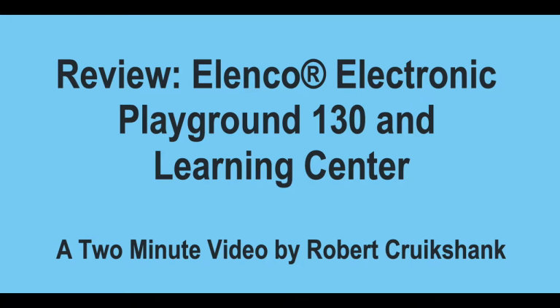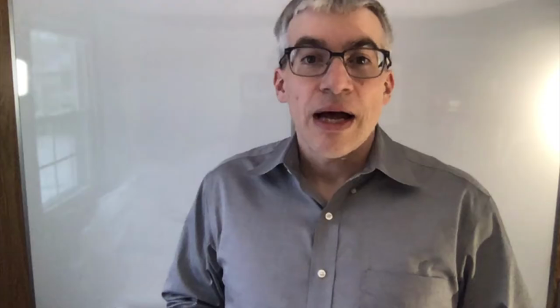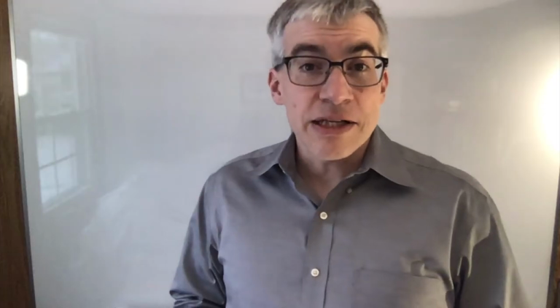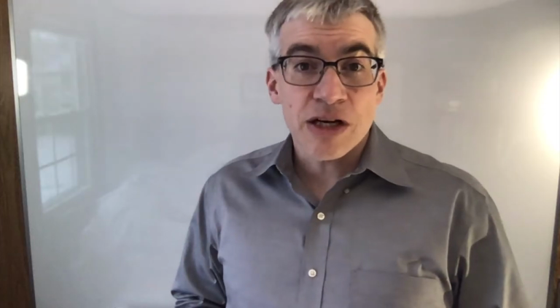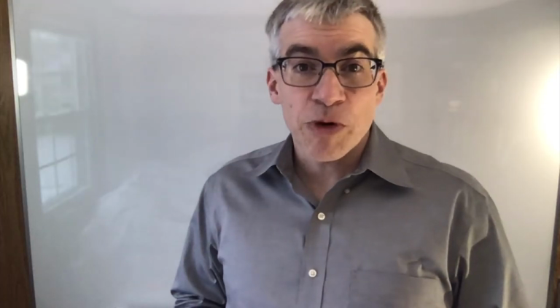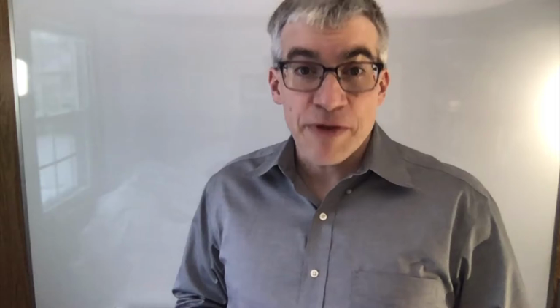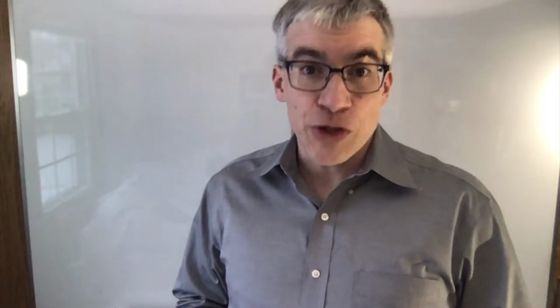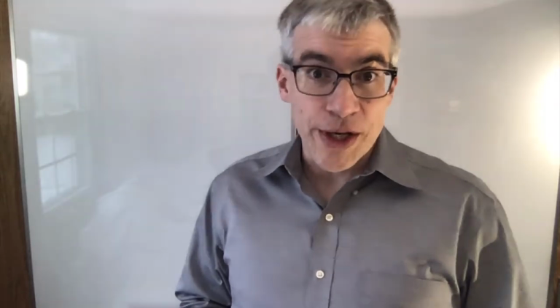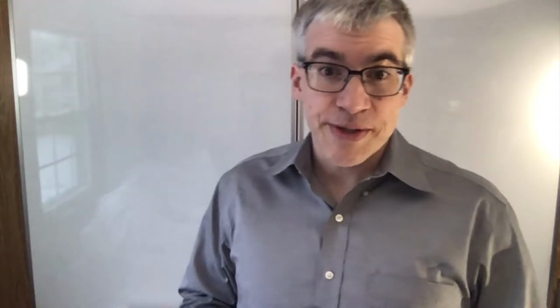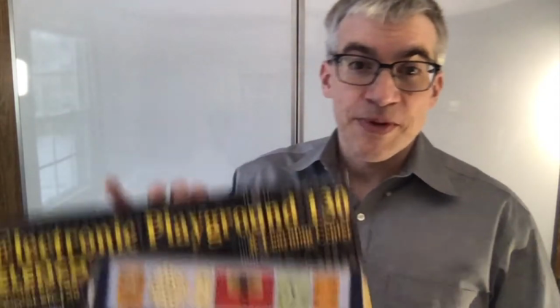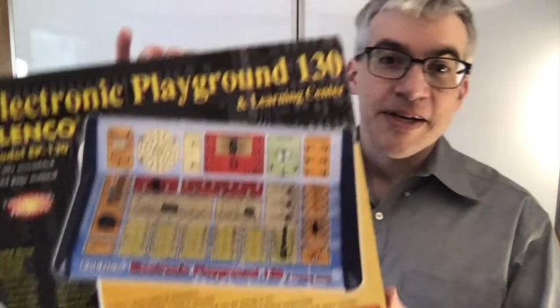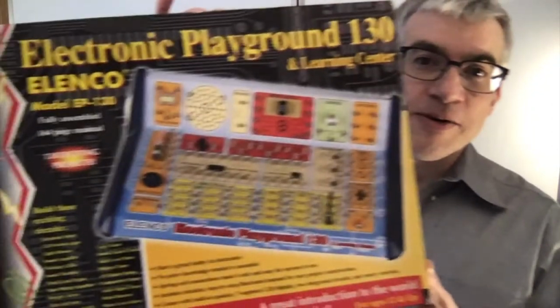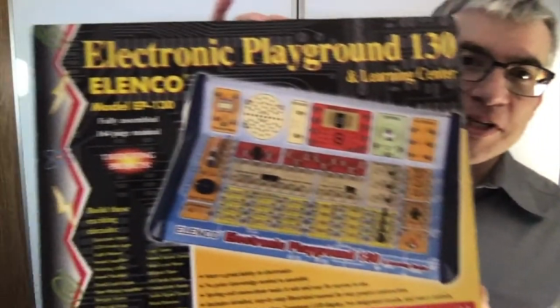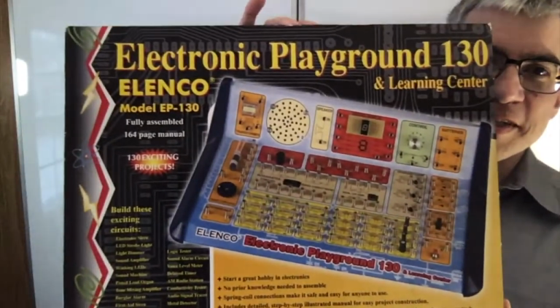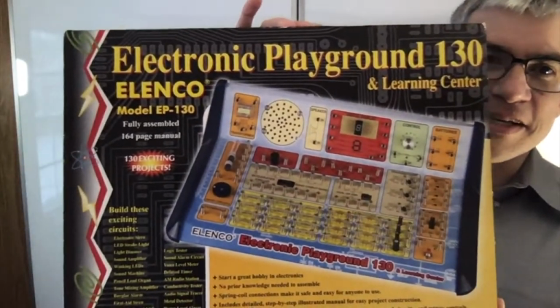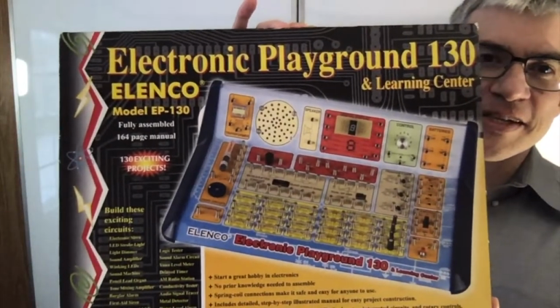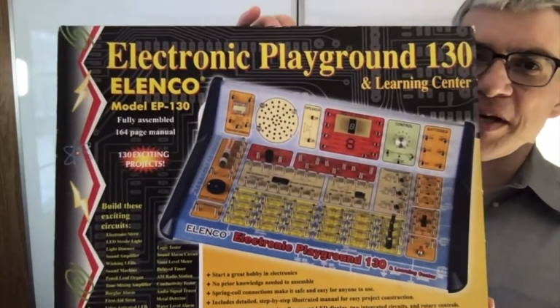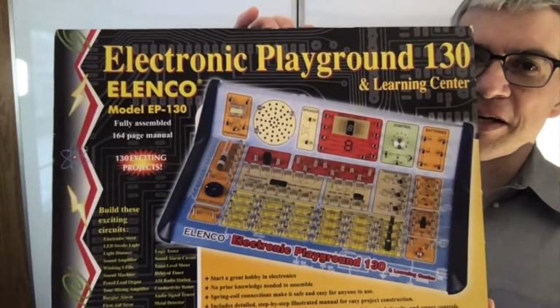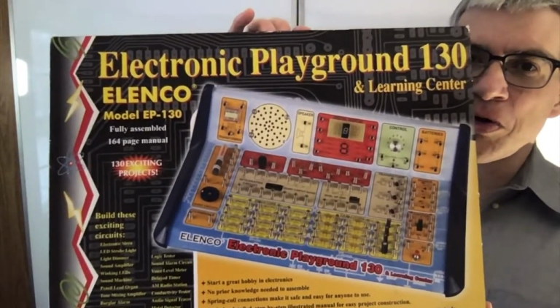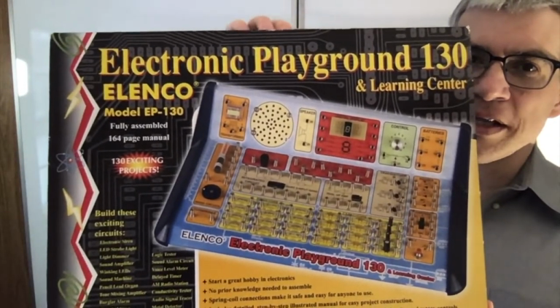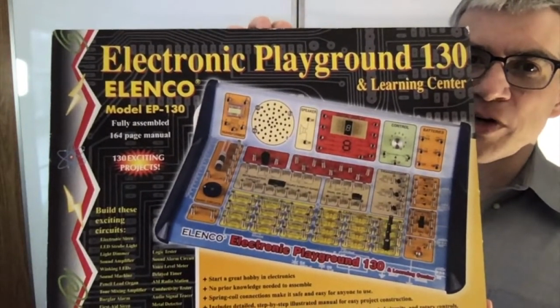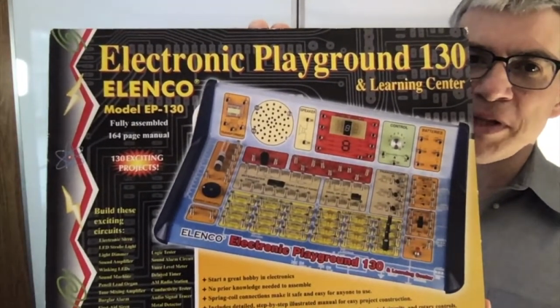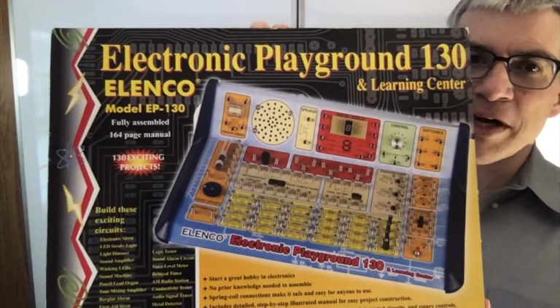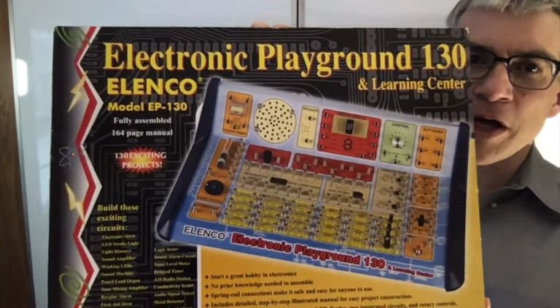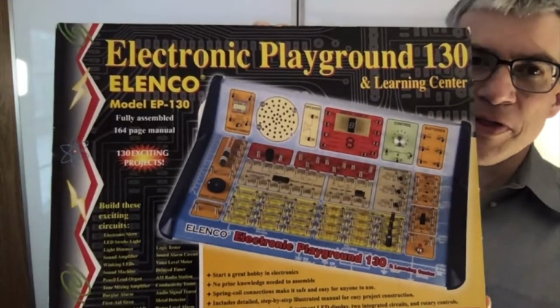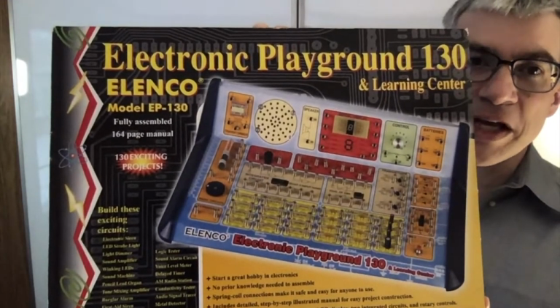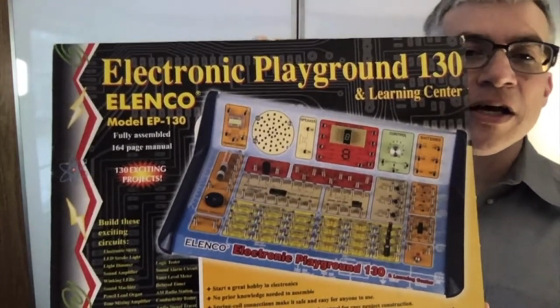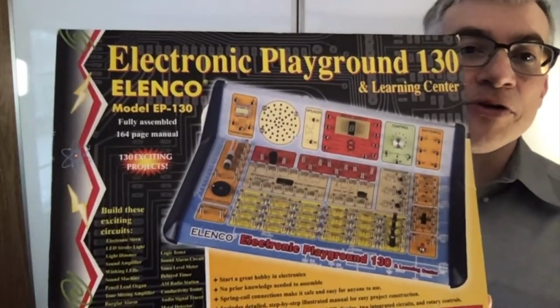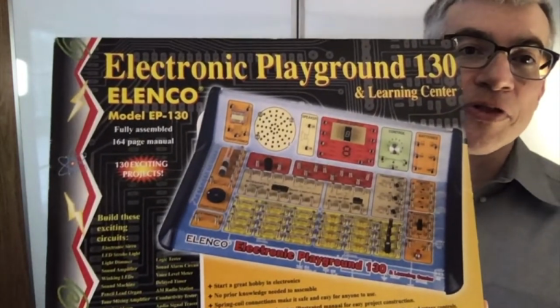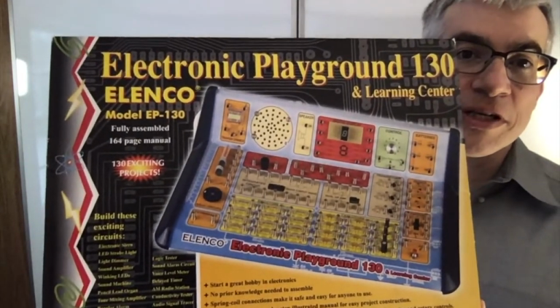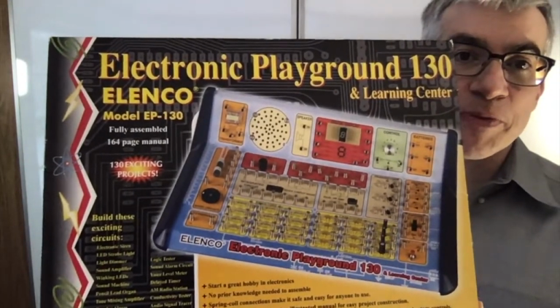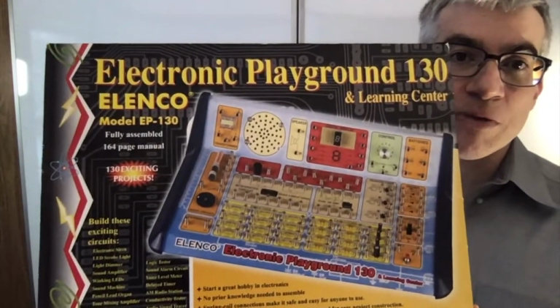I'd like to talk about one of my favorite toys, which is this — the Elenco Electronic Playground 130. 130 experiments in one.